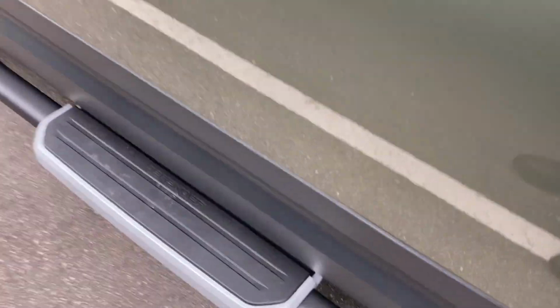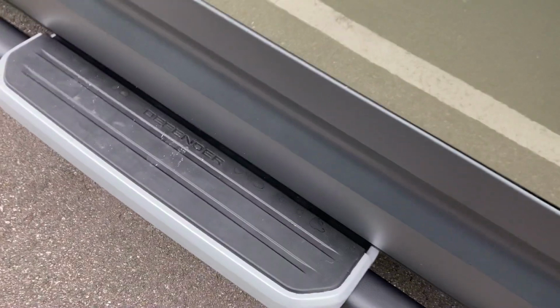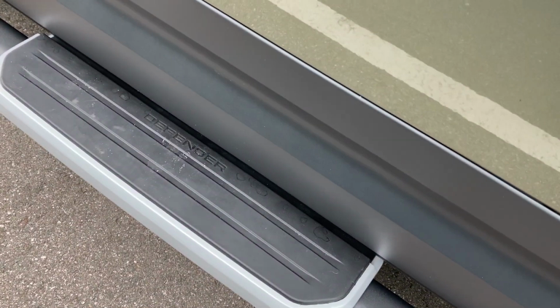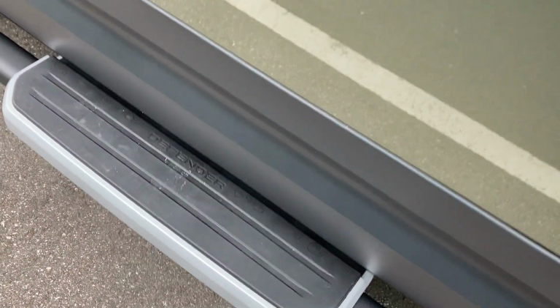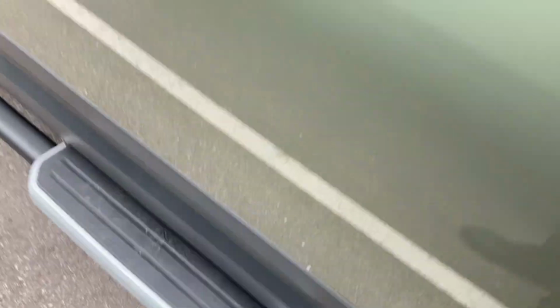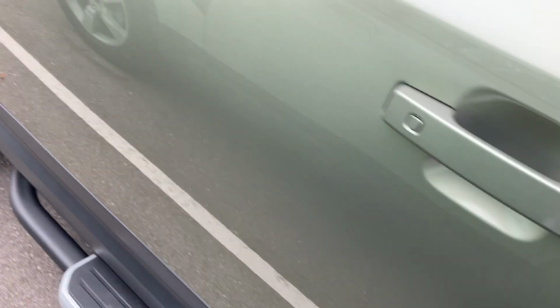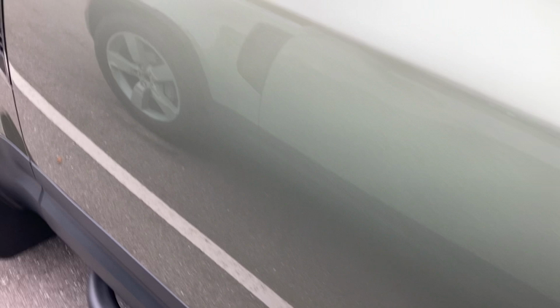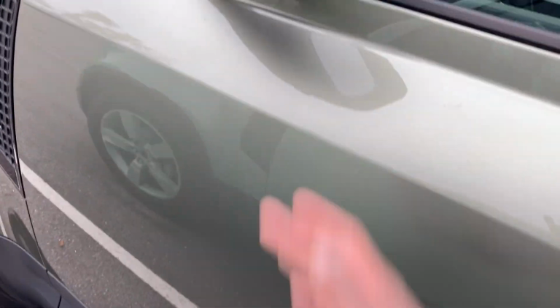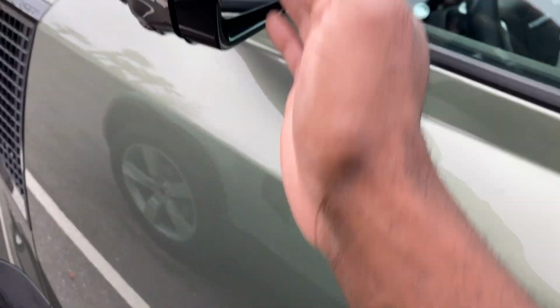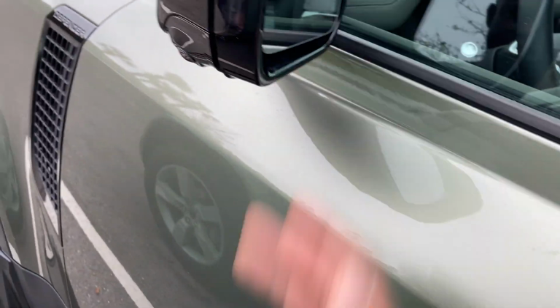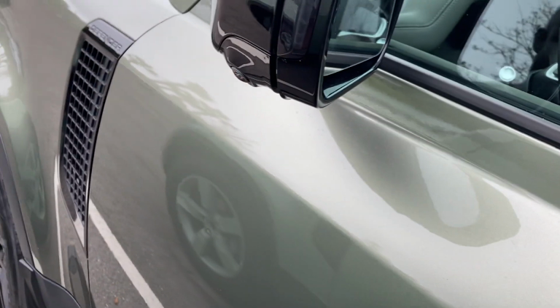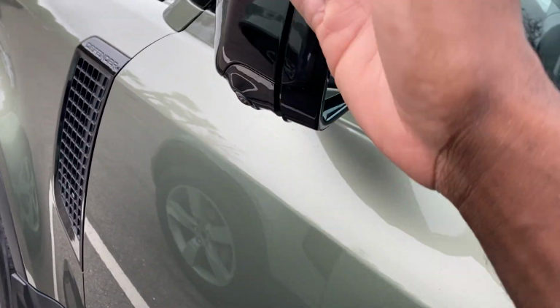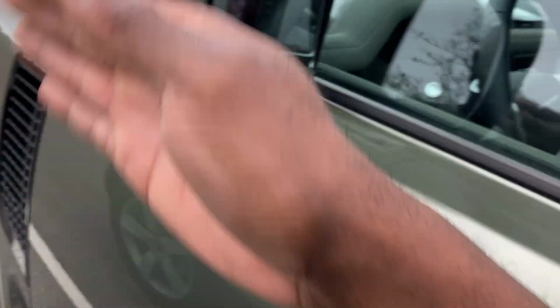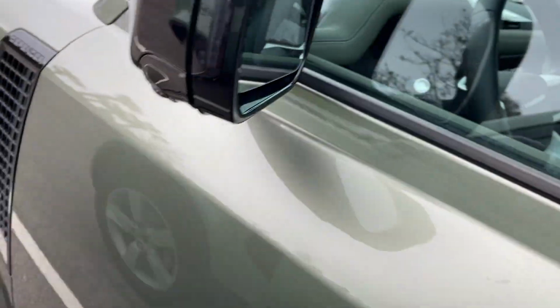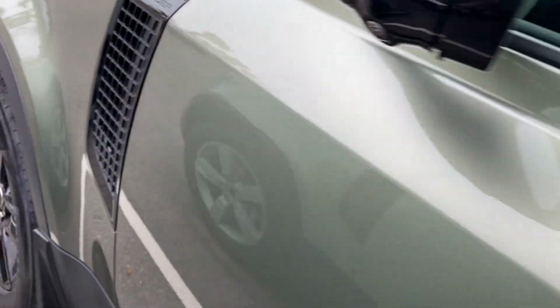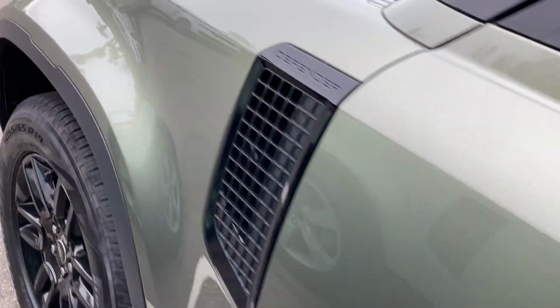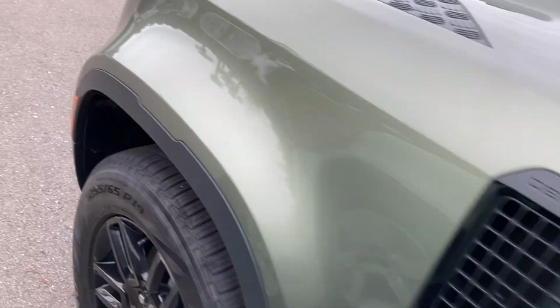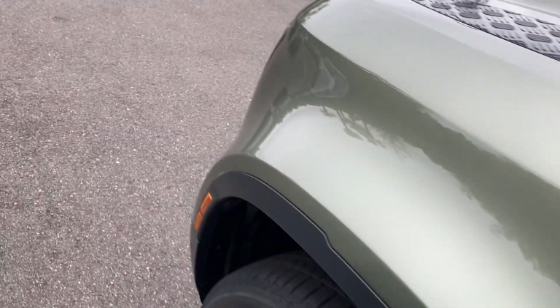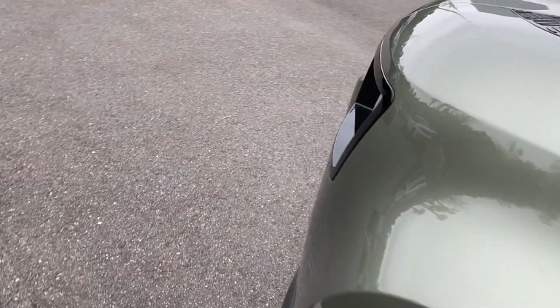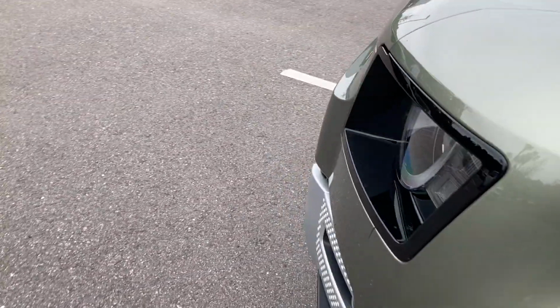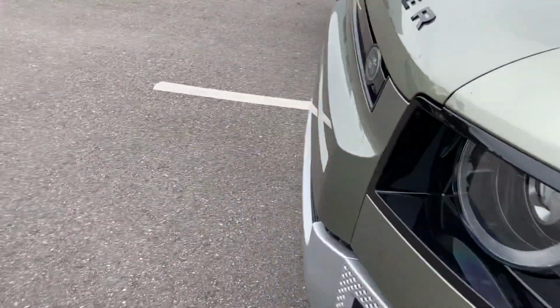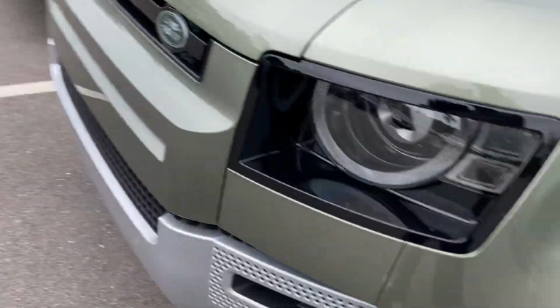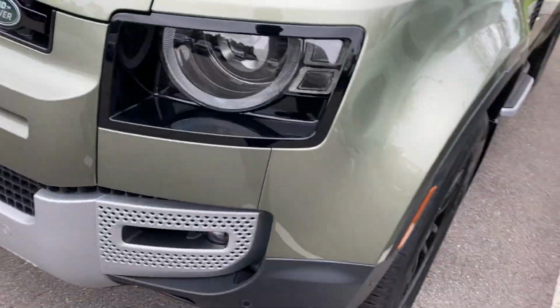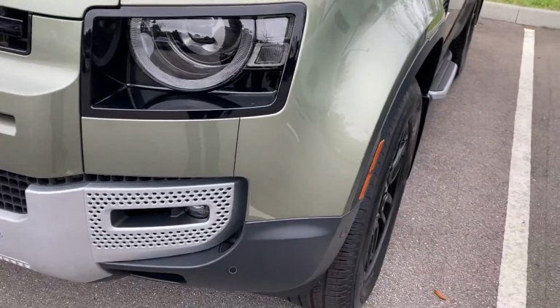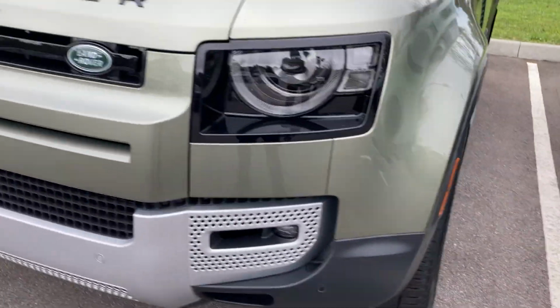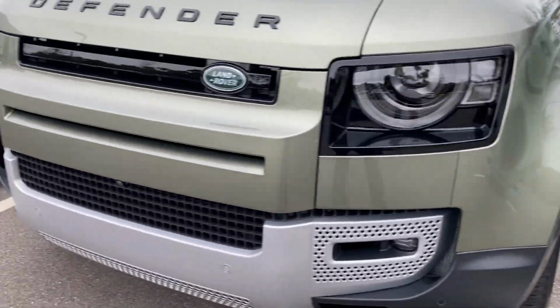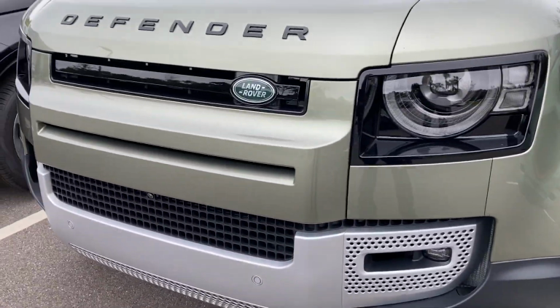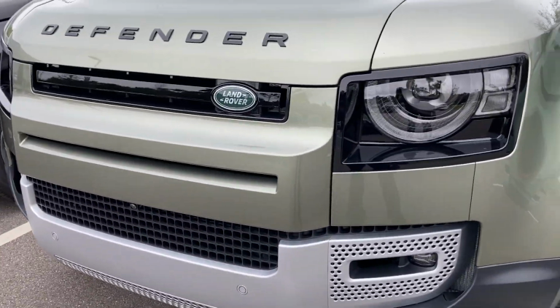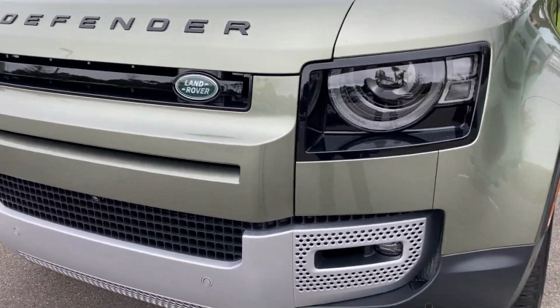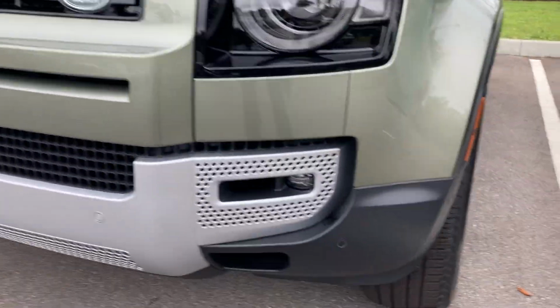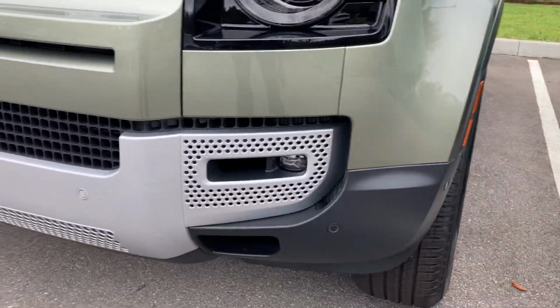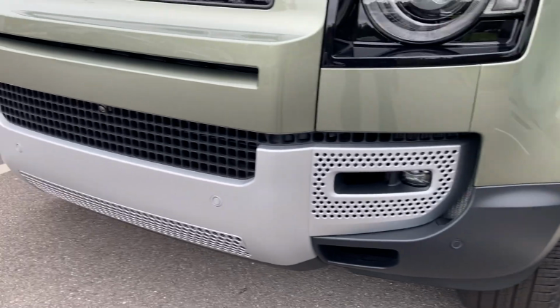Stepladder for getting out of the truck easier. Lane keep assist on both sides. LED backlight. Power folding mirrors. Got the grille right here with the Land Rover logo. Fault lights down here.